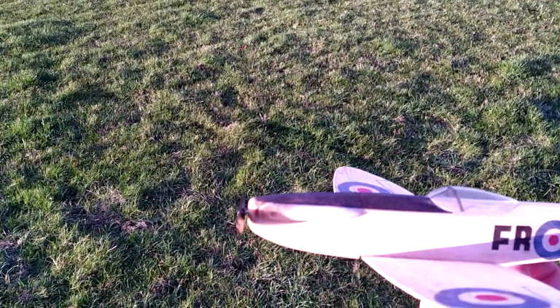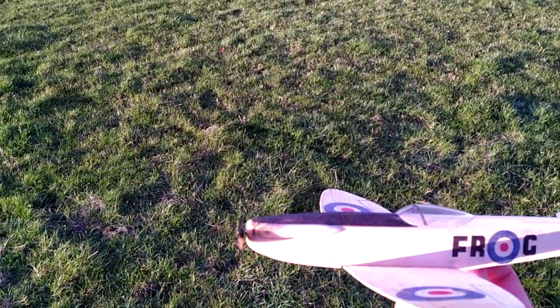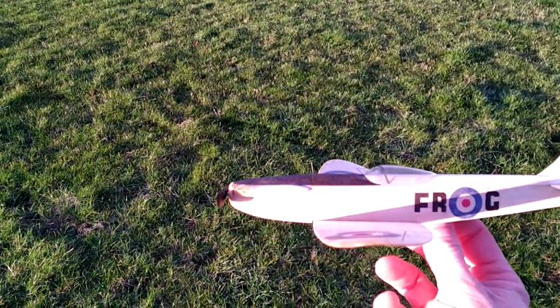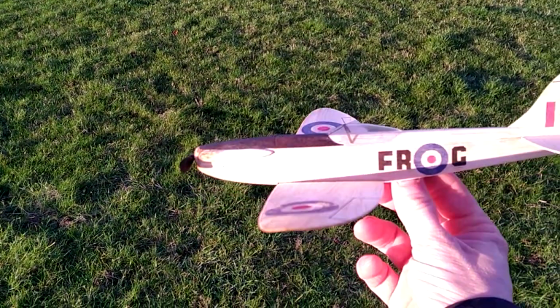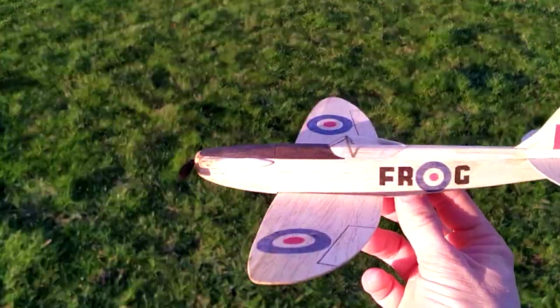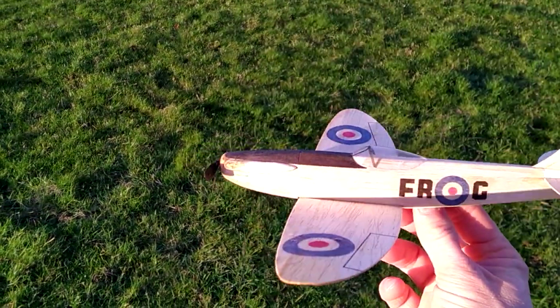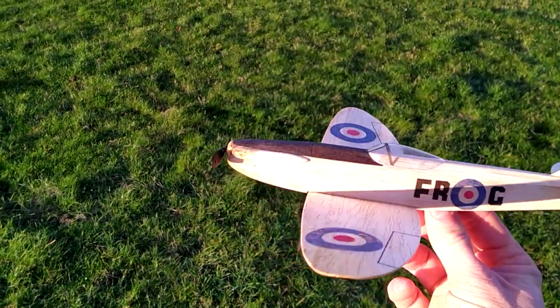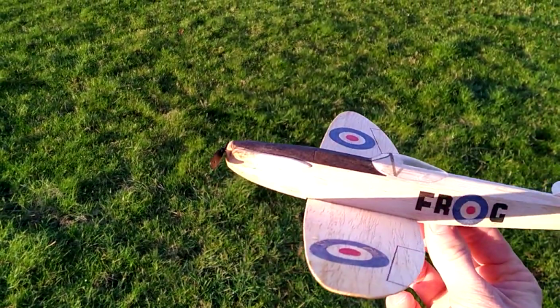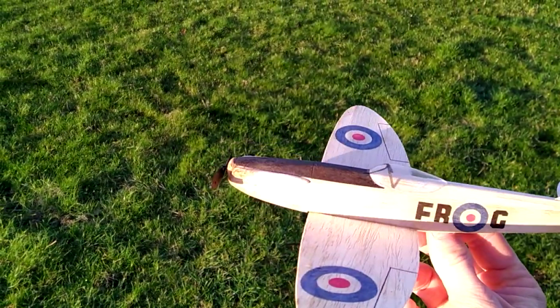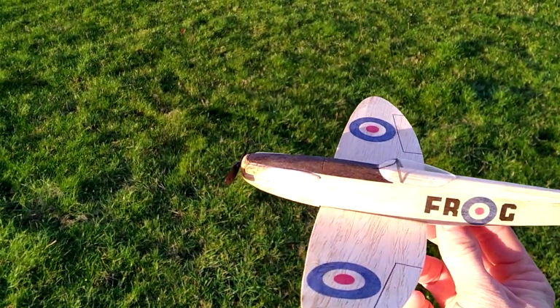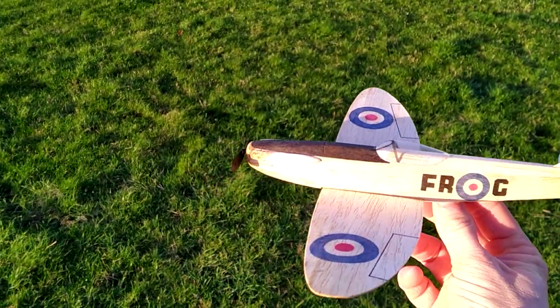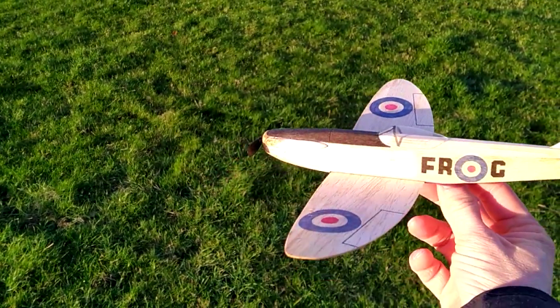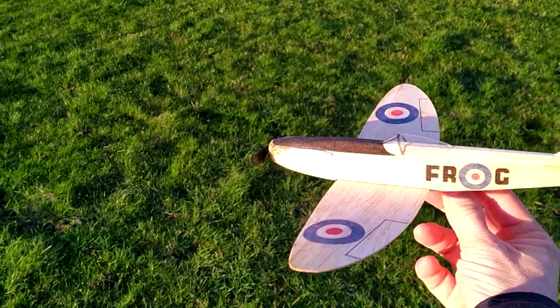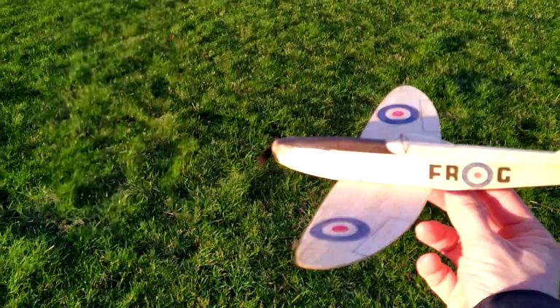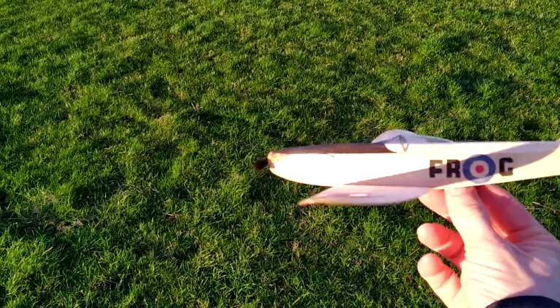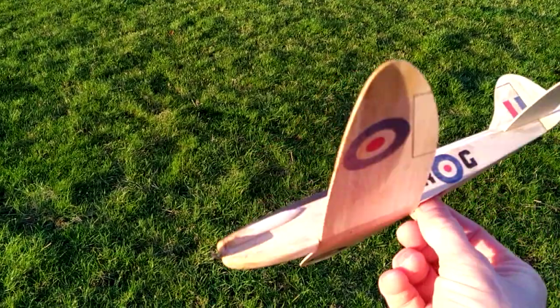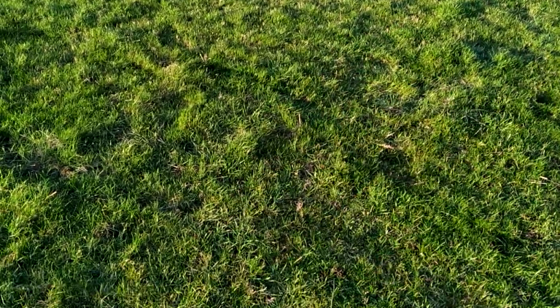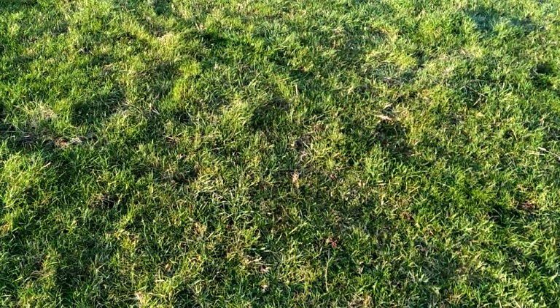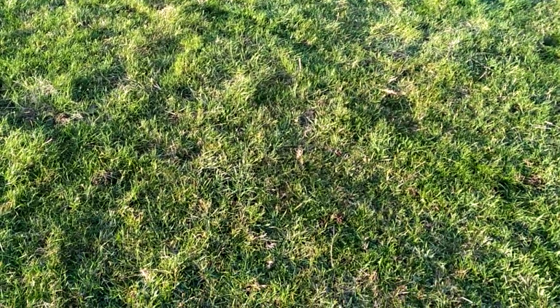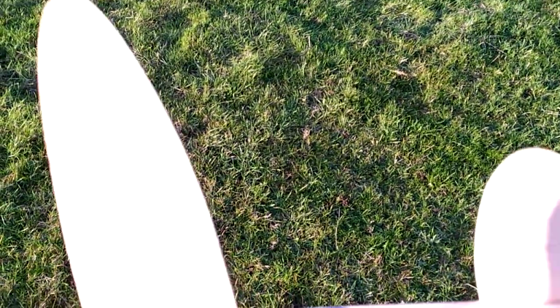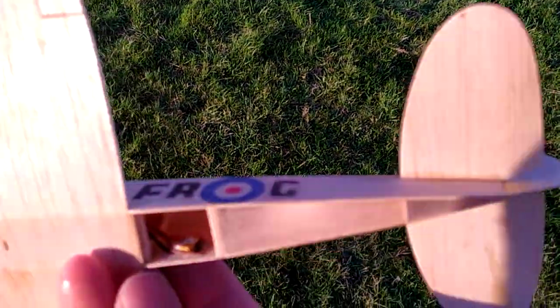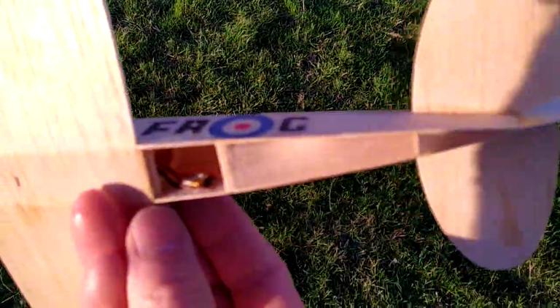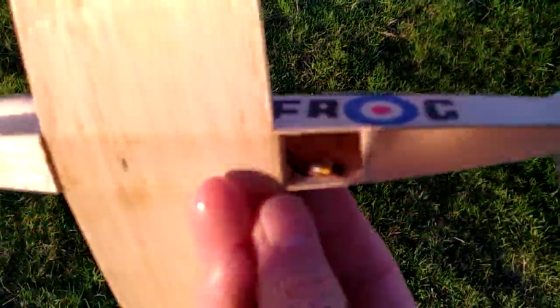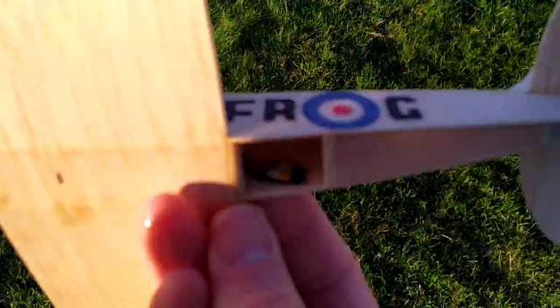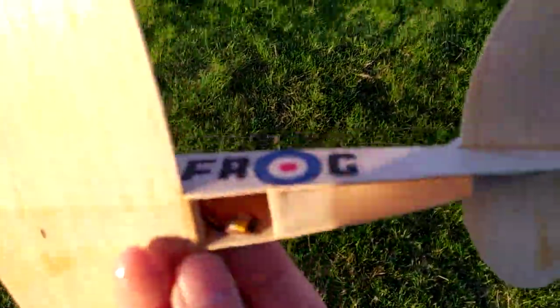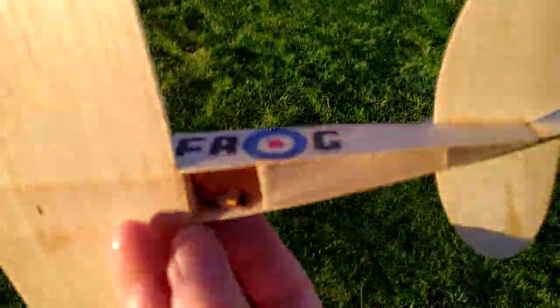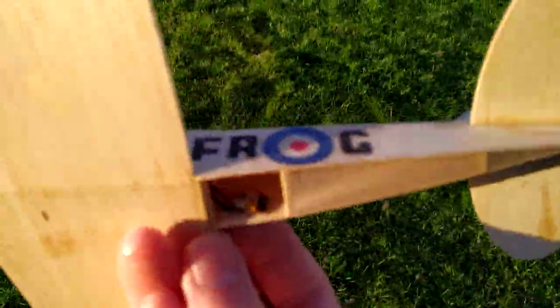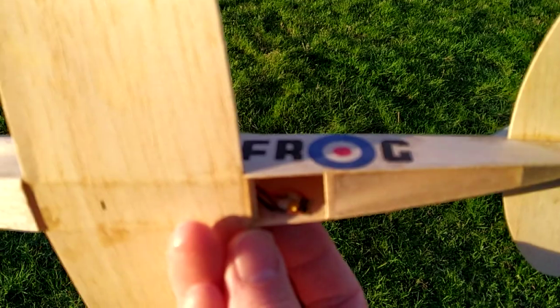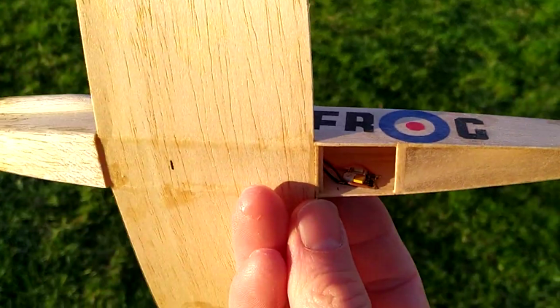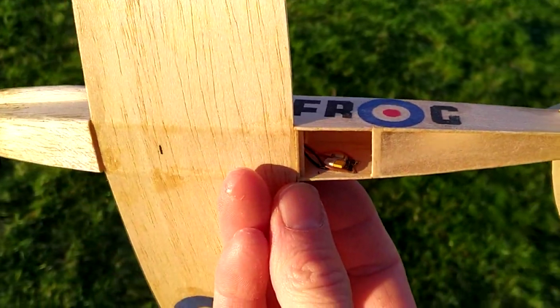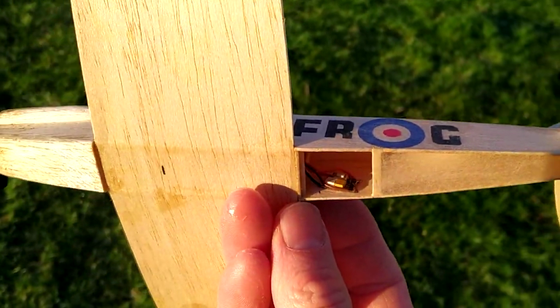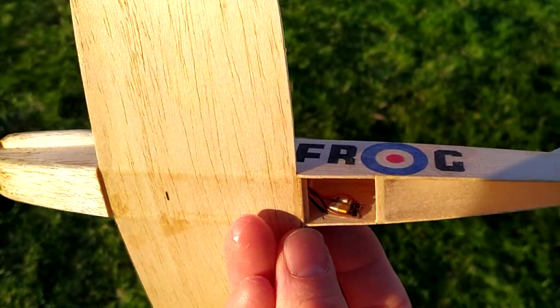Here we have a little frog spitfire with the standard etched circuit board timer. You can see the timer inside the model, just about.